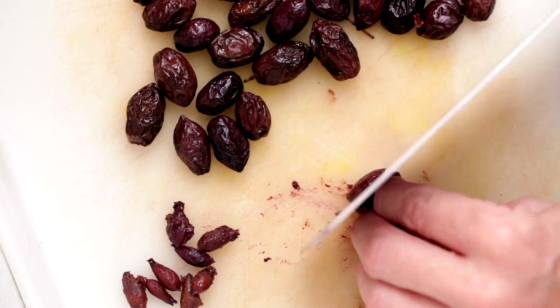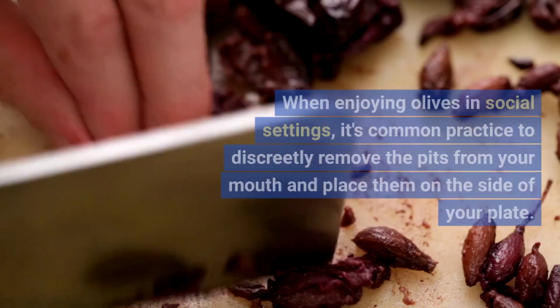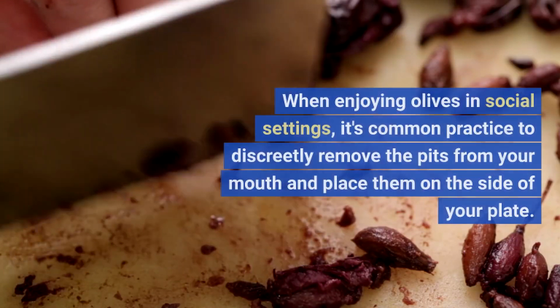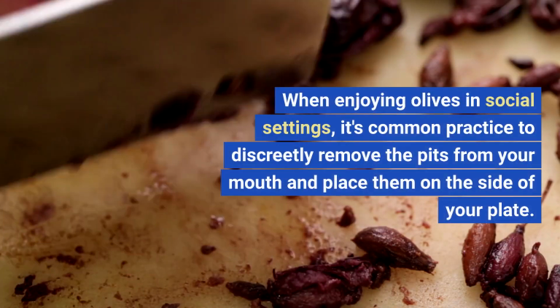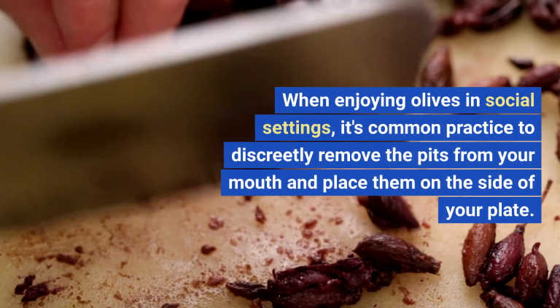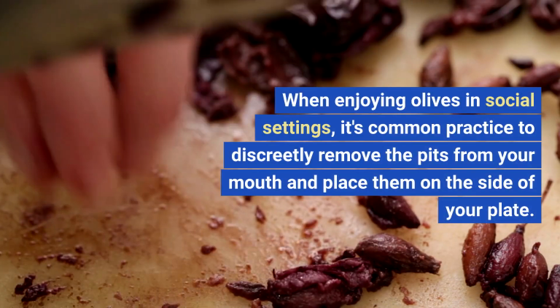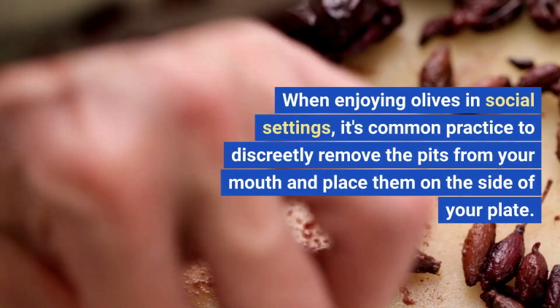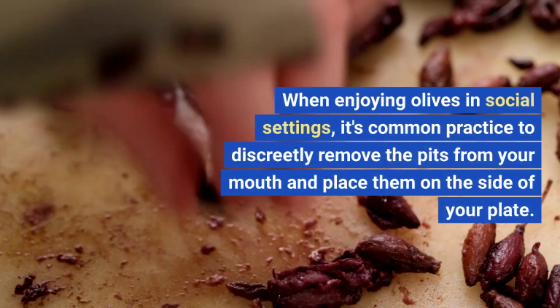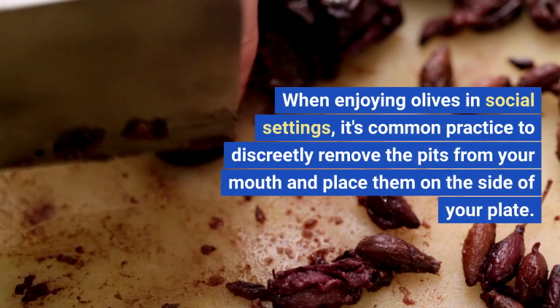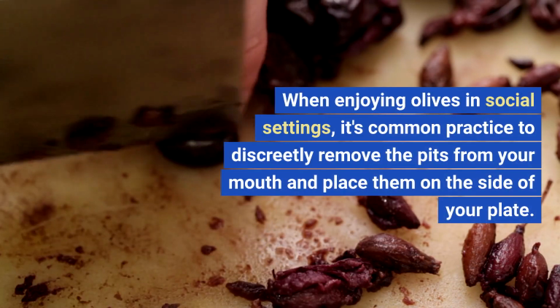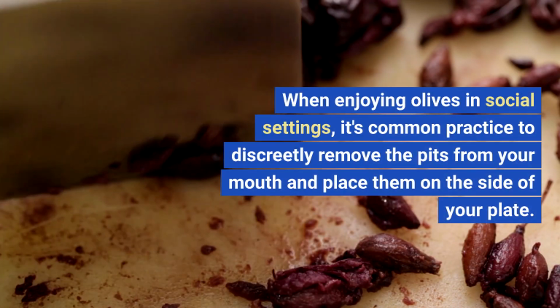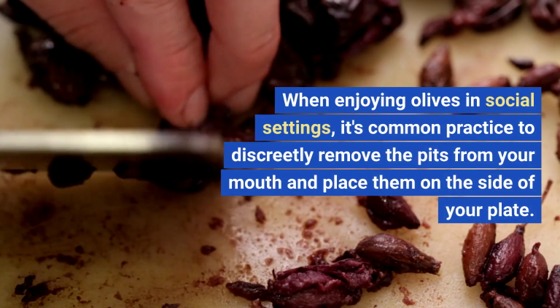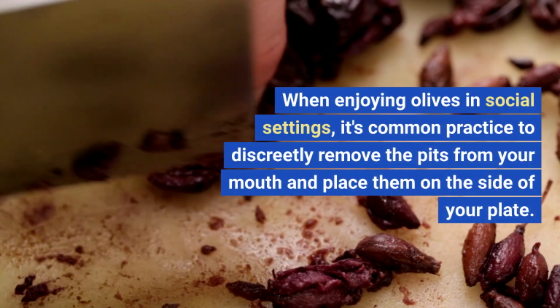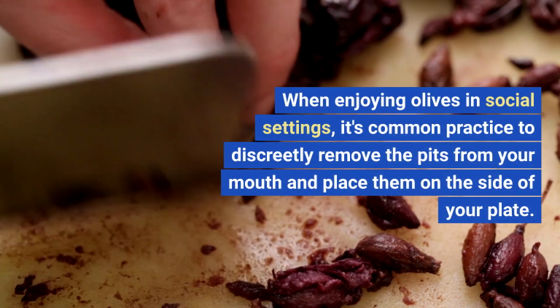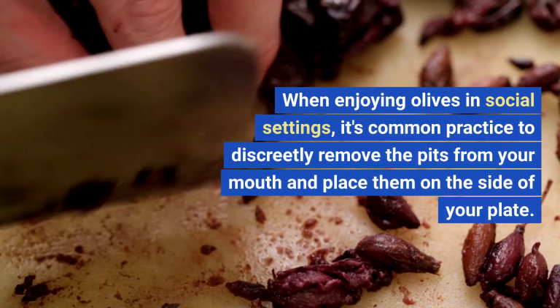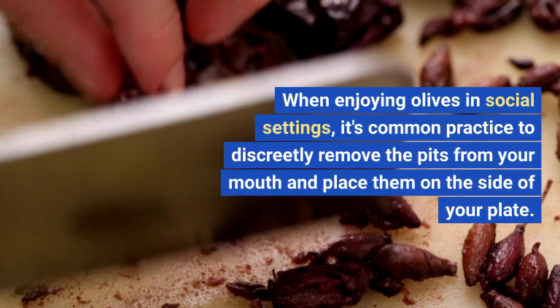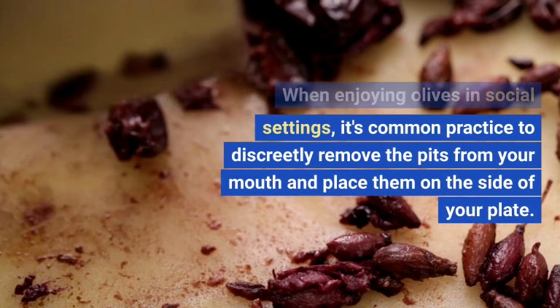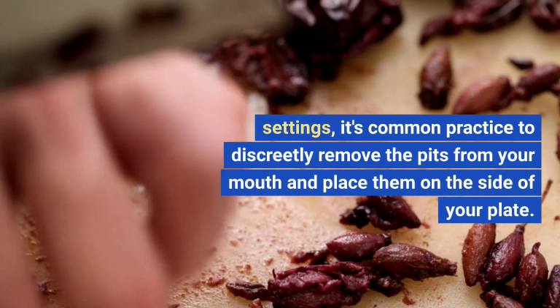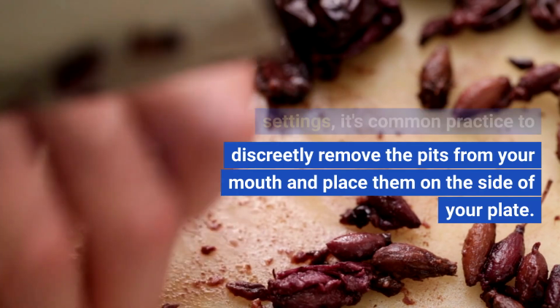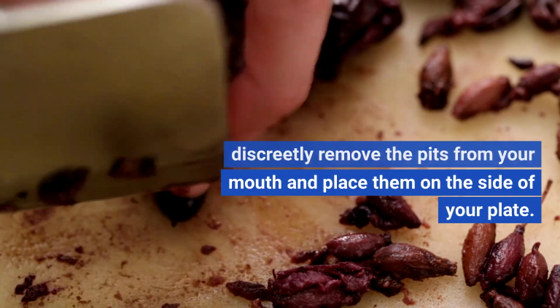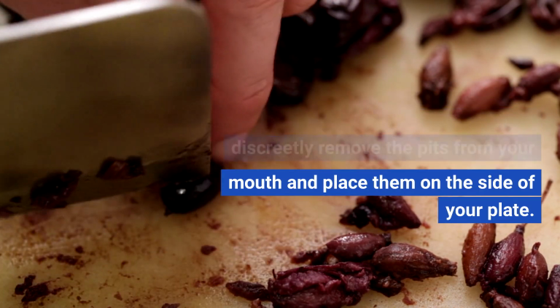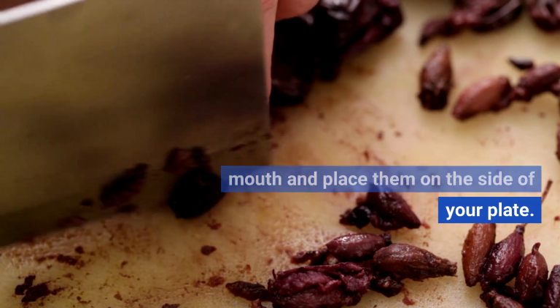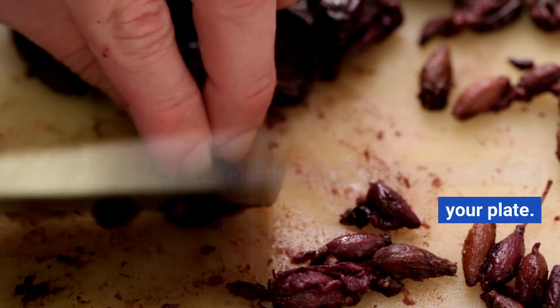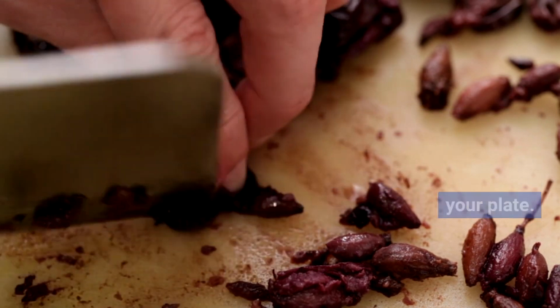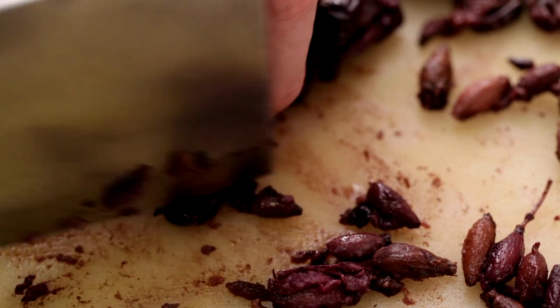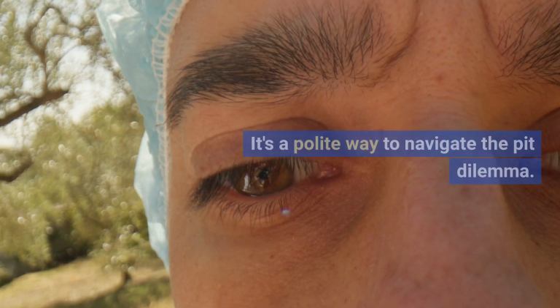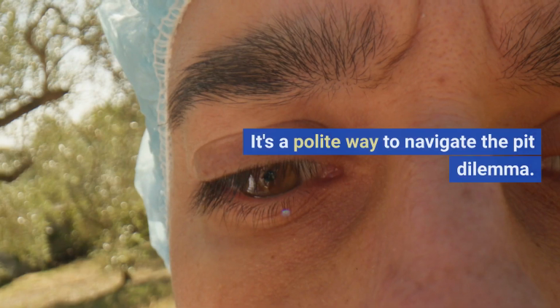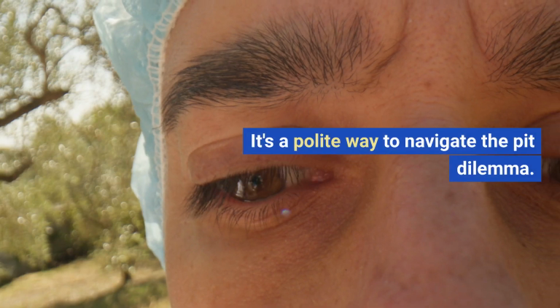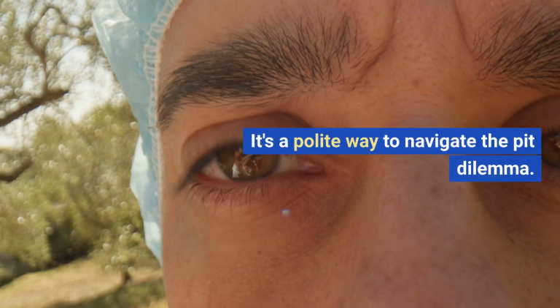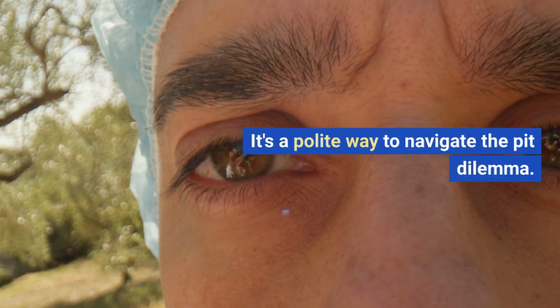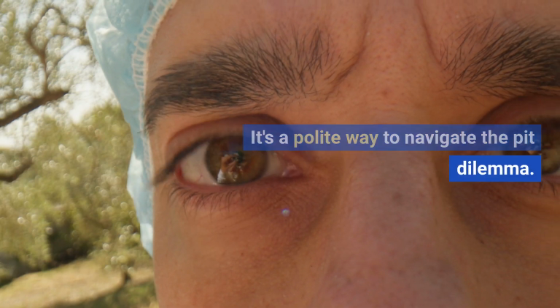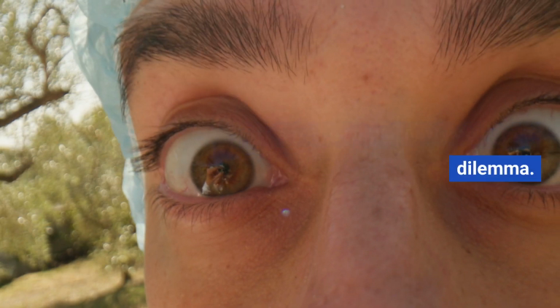When enjoying olives in social settings, it's common practice to discreetly remove the pits from your mouth and place them on the side of your plate. It's a polite way to navigate the pit dilemma.